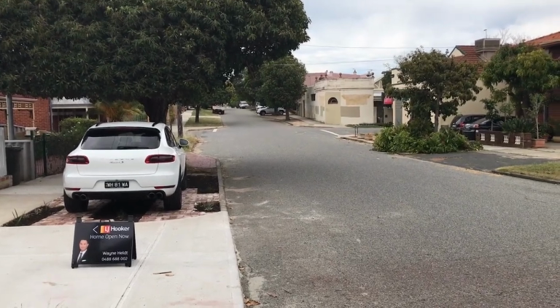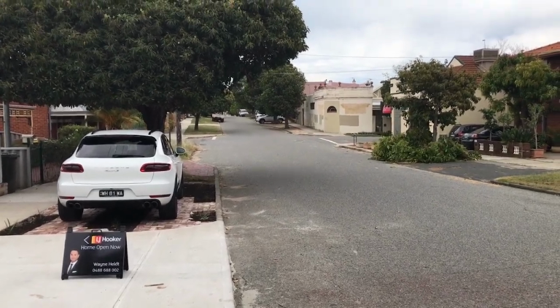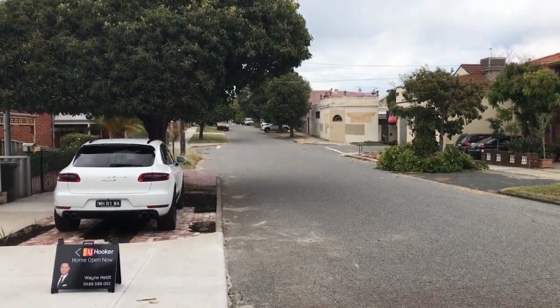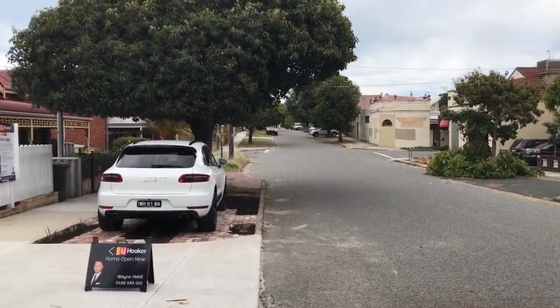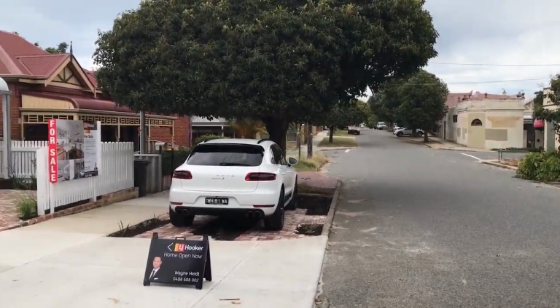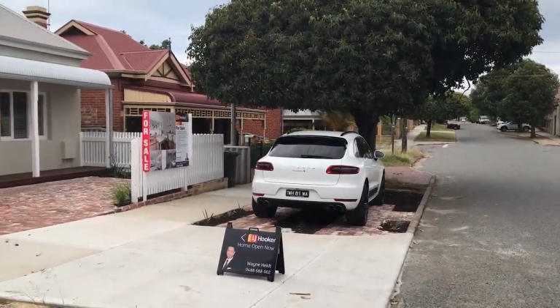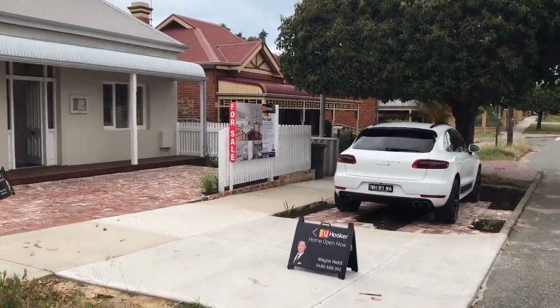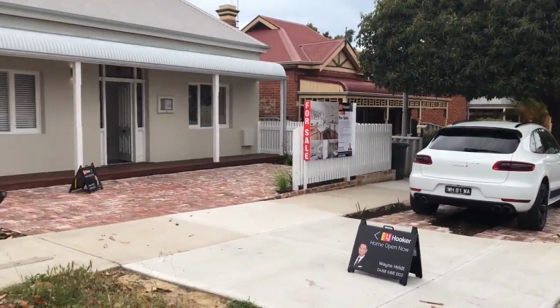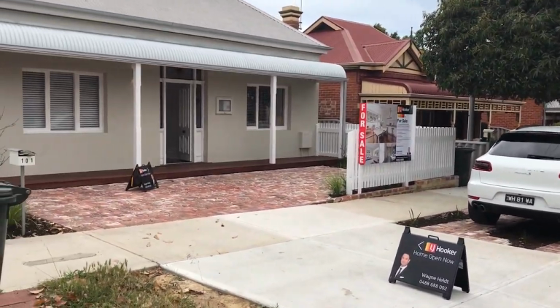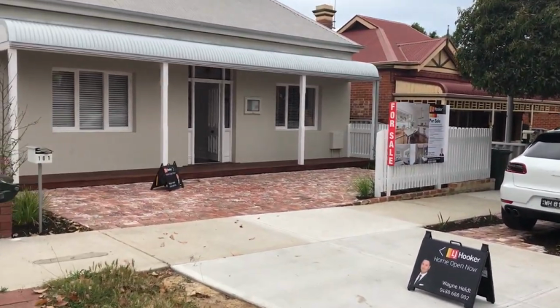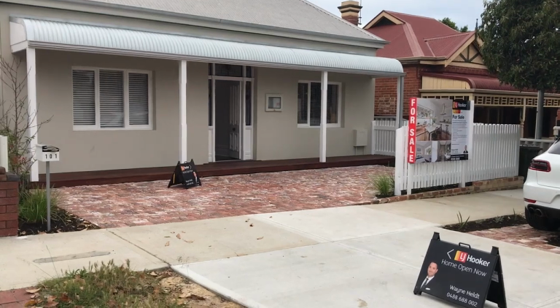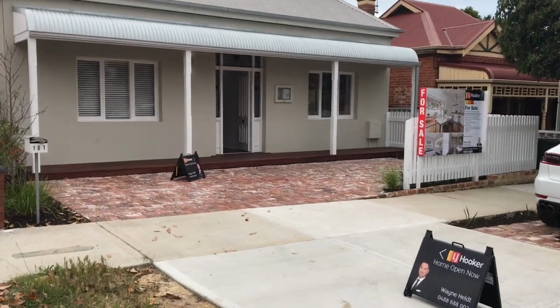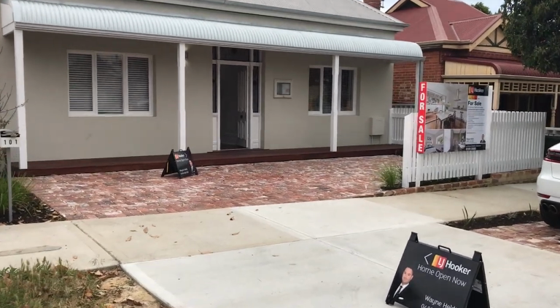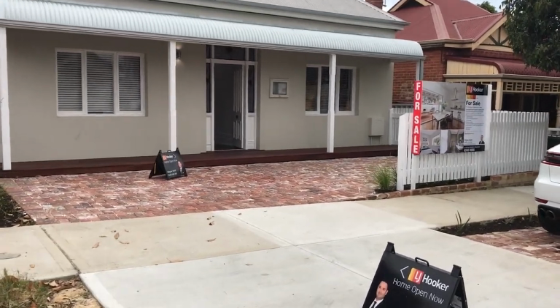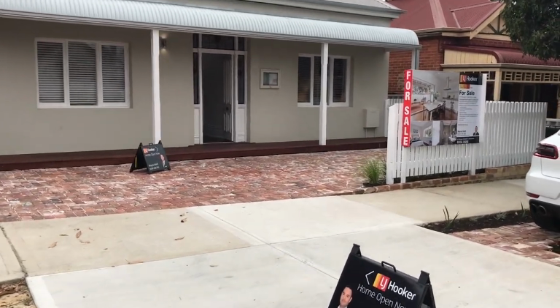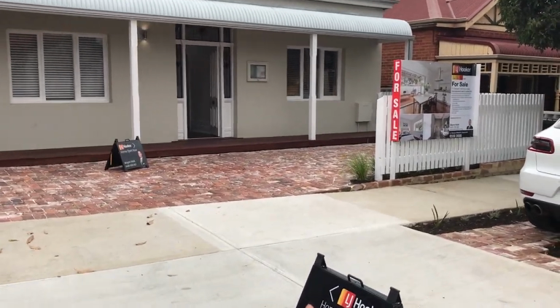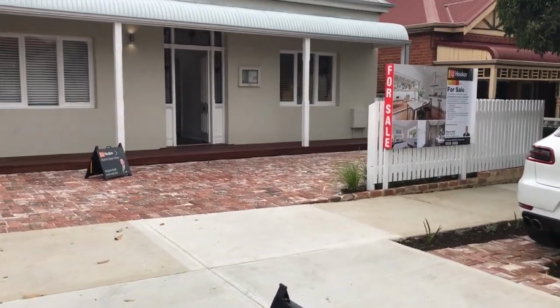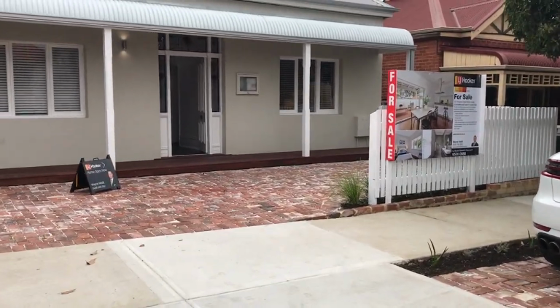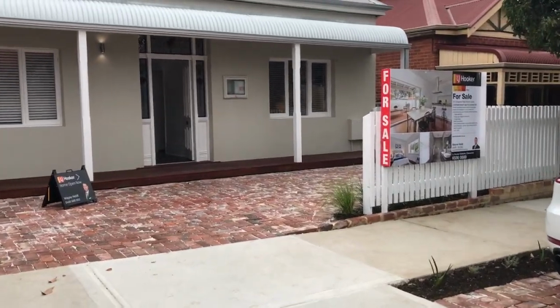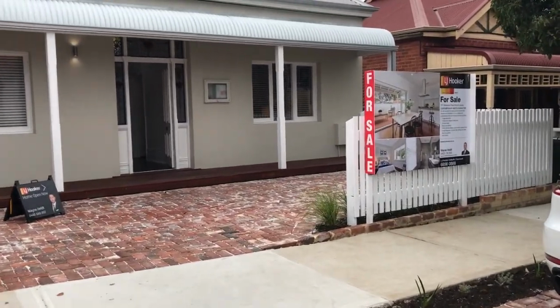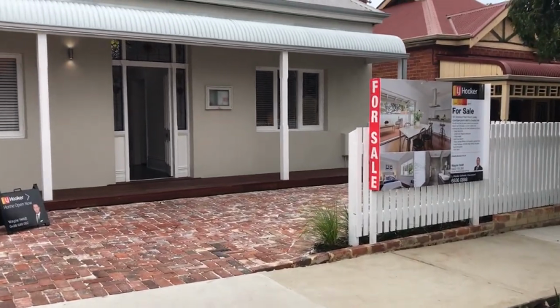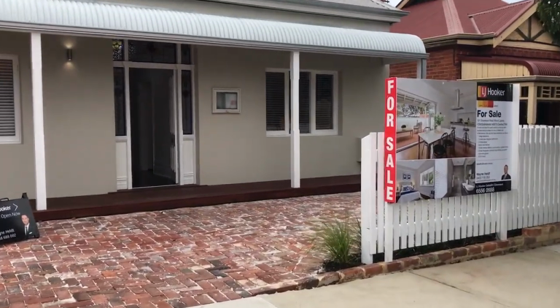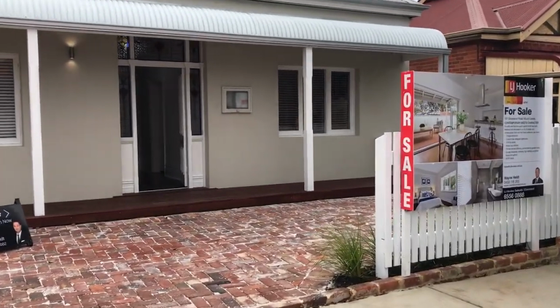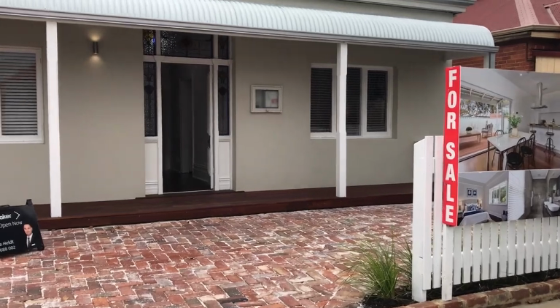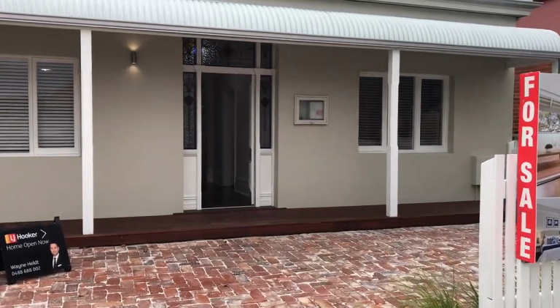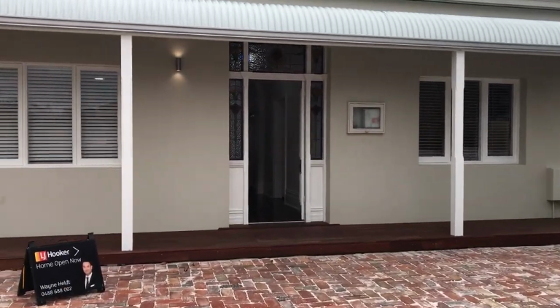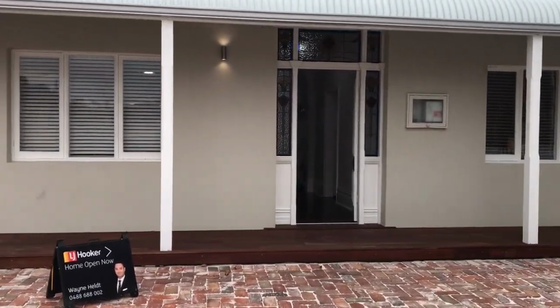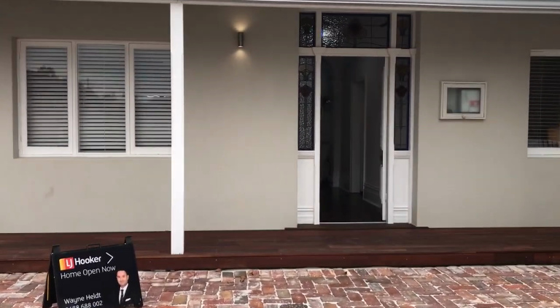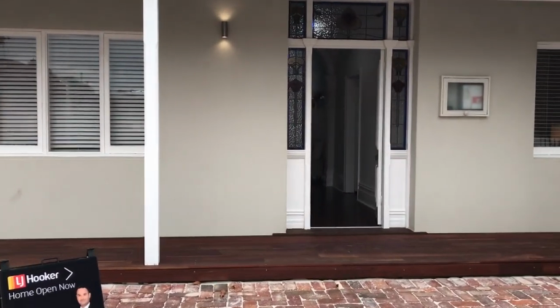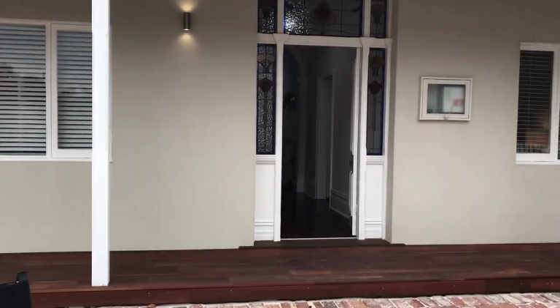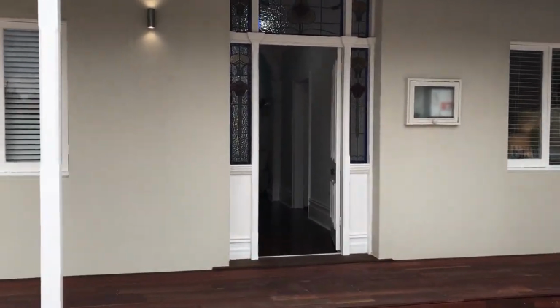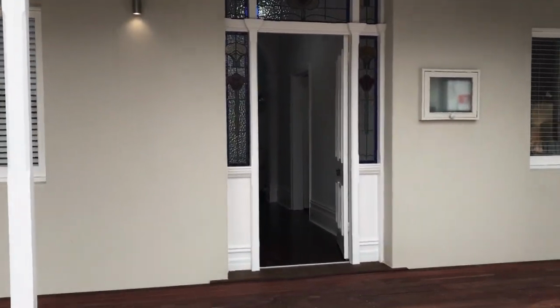Hey folks, this is our very first home open at number 101 Grosvenor Road, Mount Lawley. We've had a ton of interest during the week so expecting it to be a busy one. This is just a quick look around if you do want to try to make it here today.